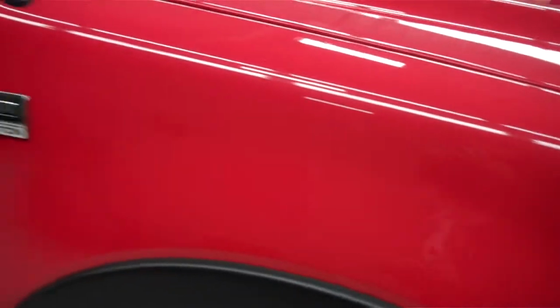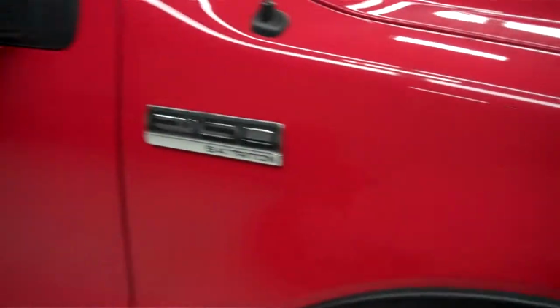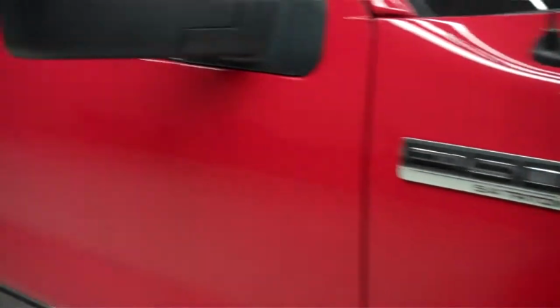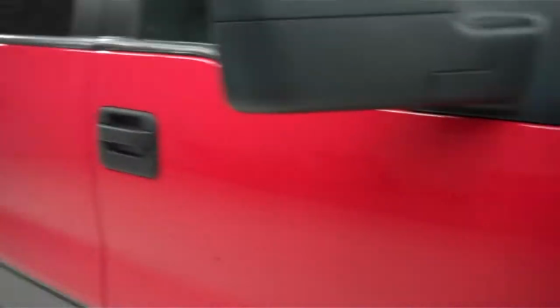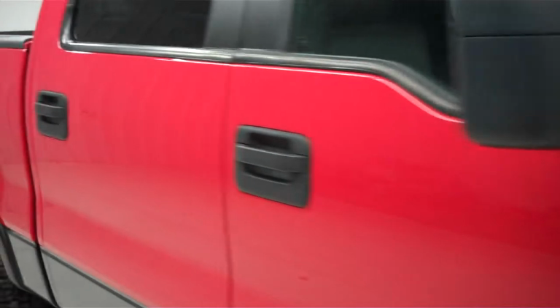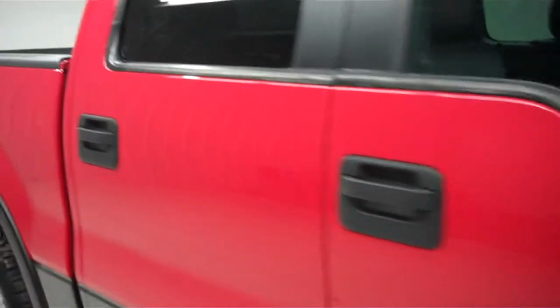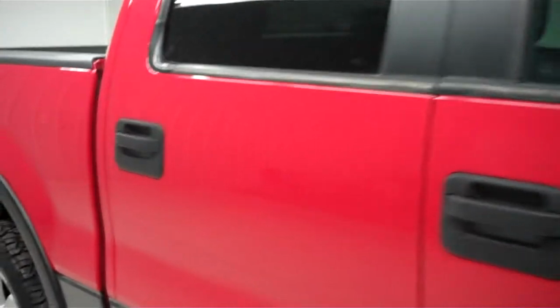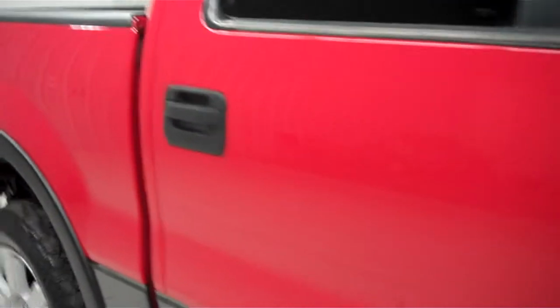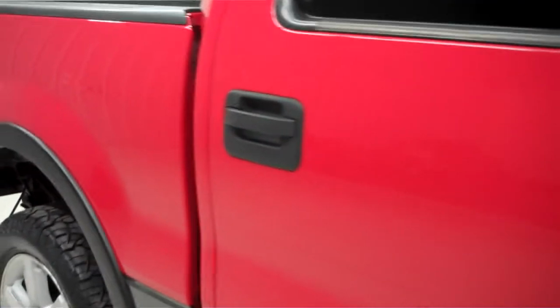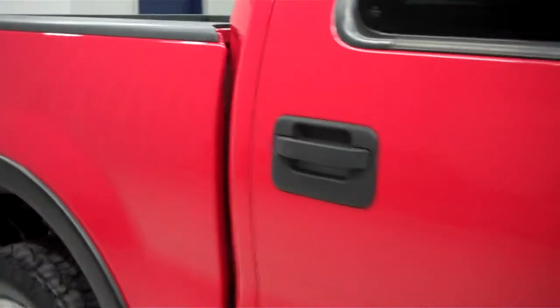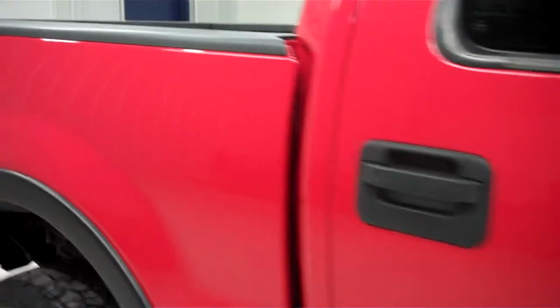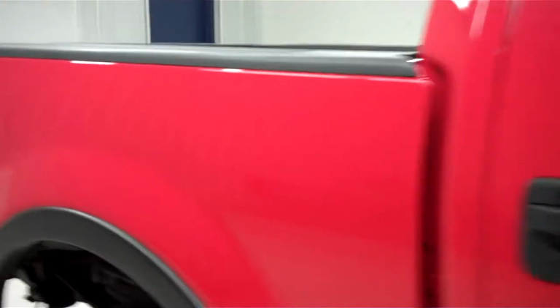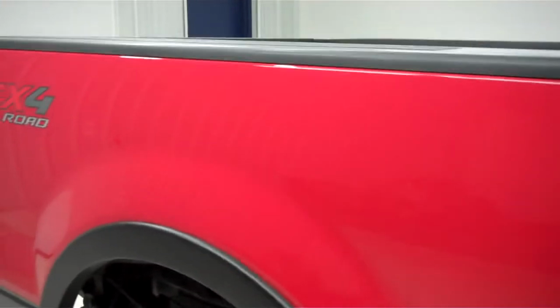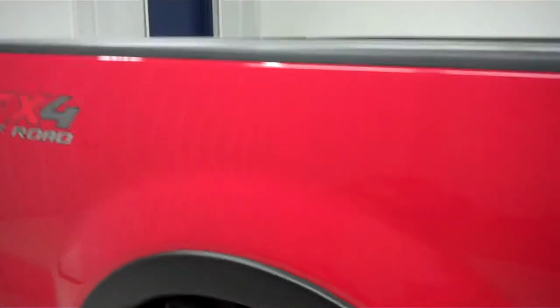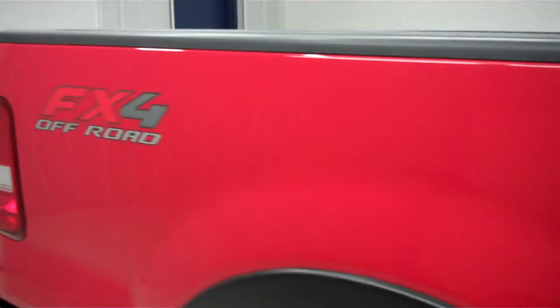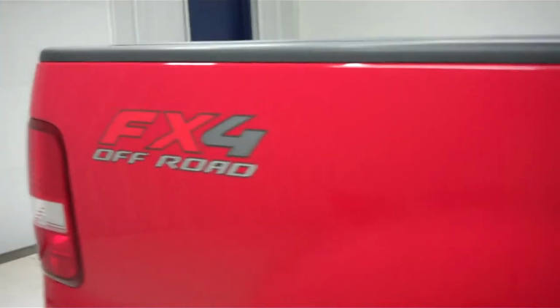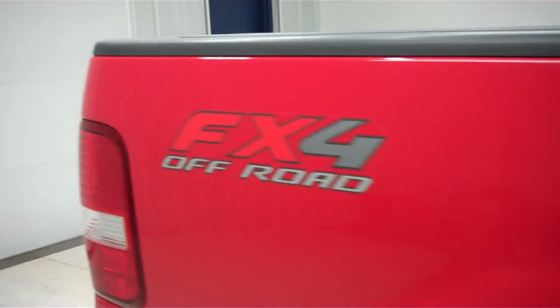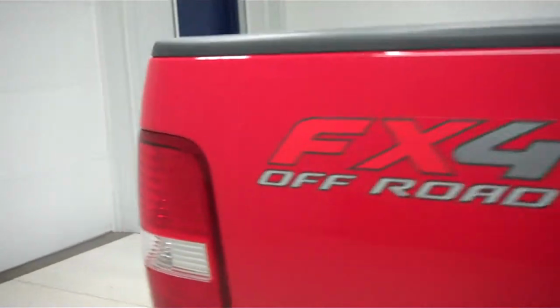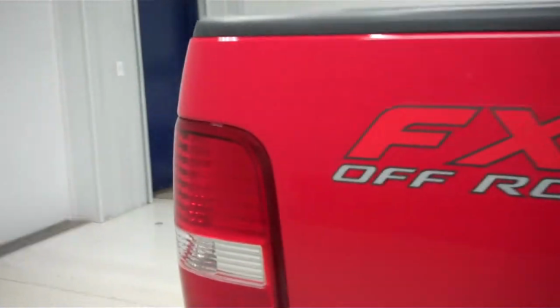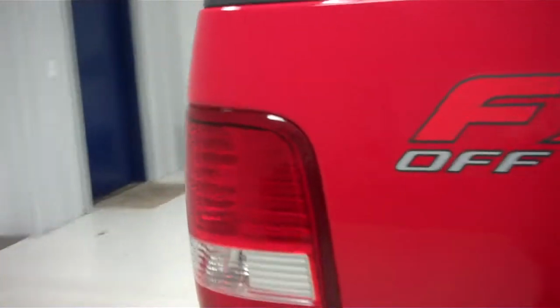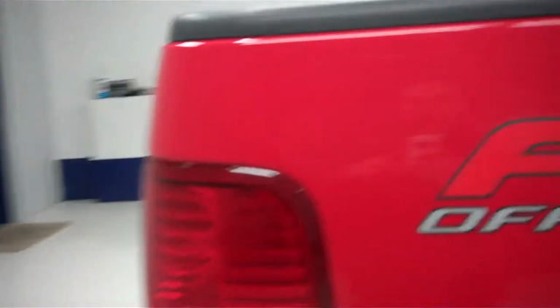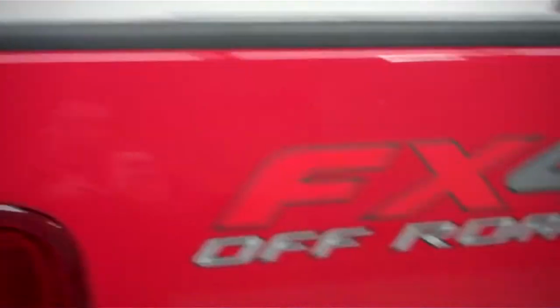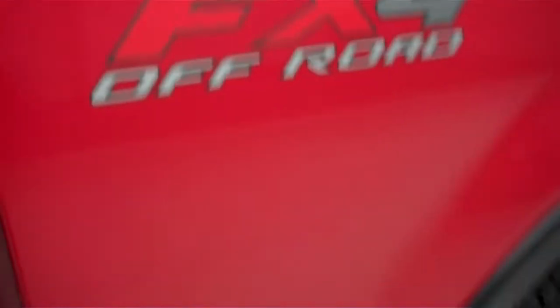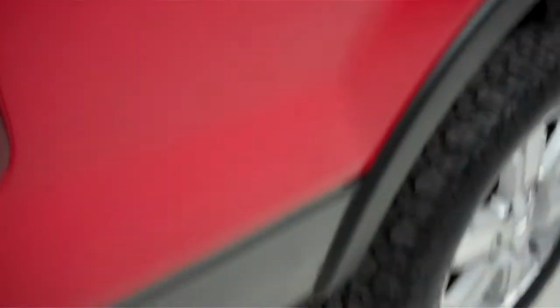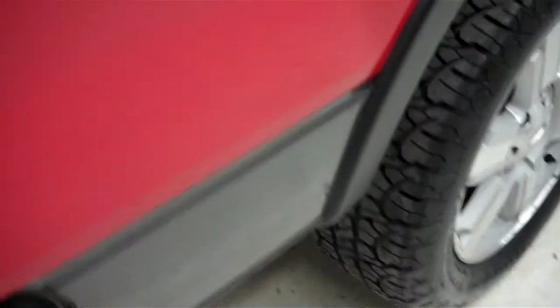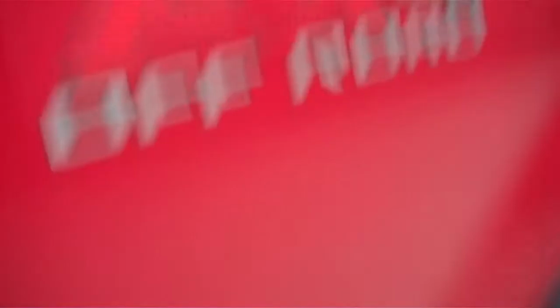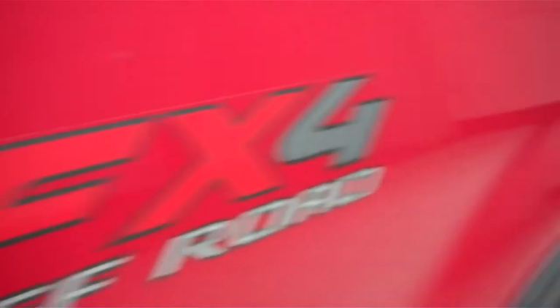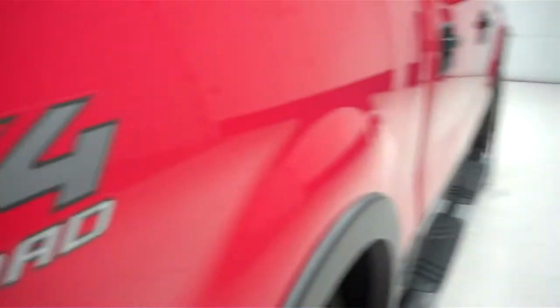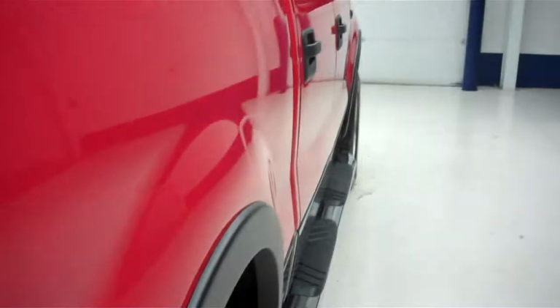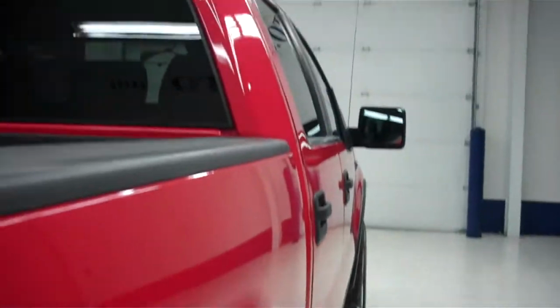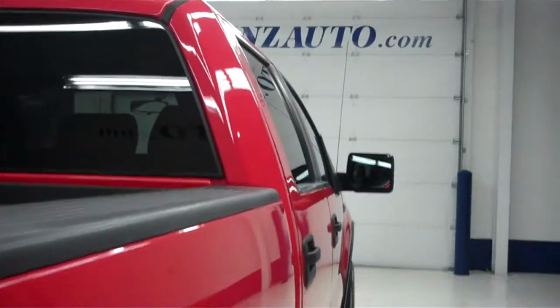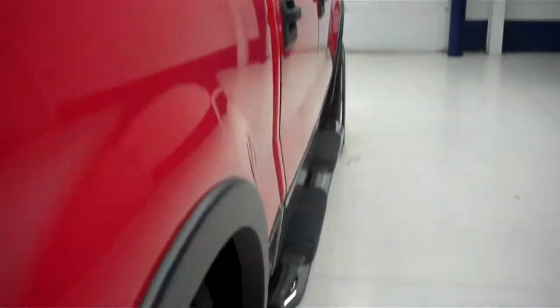The color is red with a gray trim. The paint is very clean and reflective, and the body is in great condition. This is the FX4 off-road suspension package. This Ford is very clean.